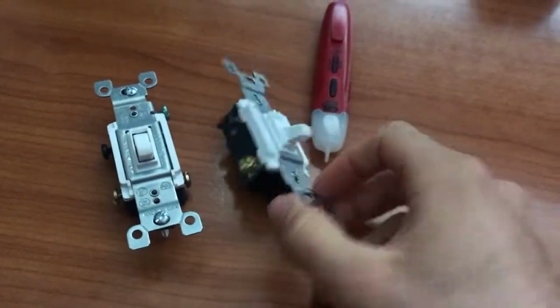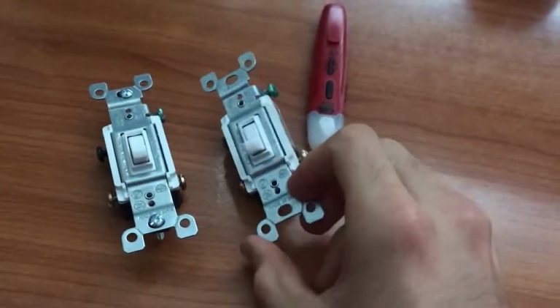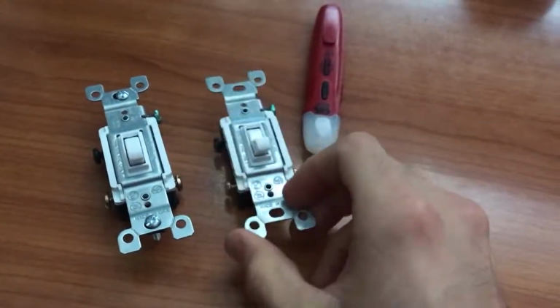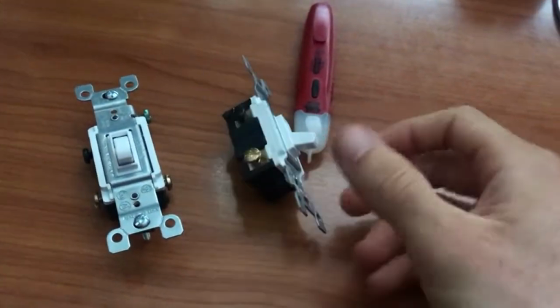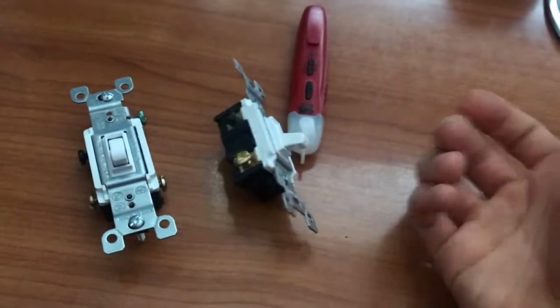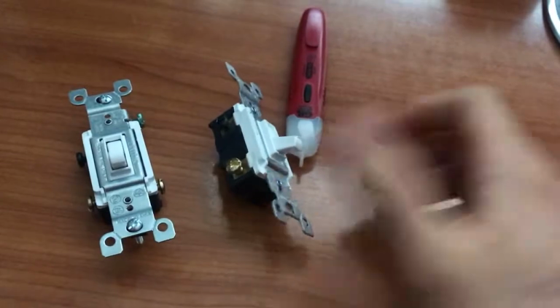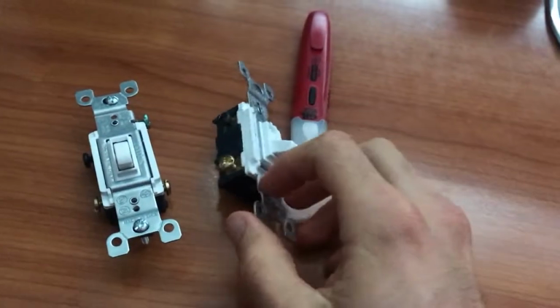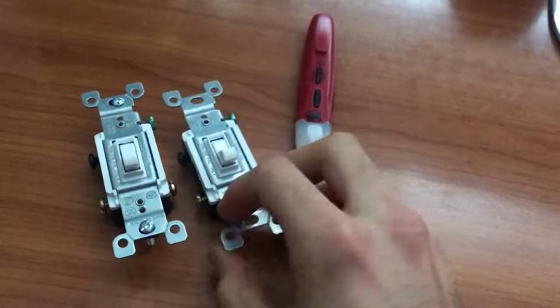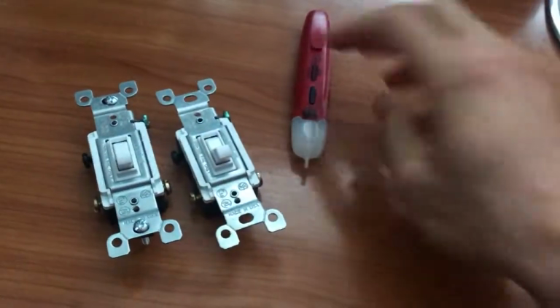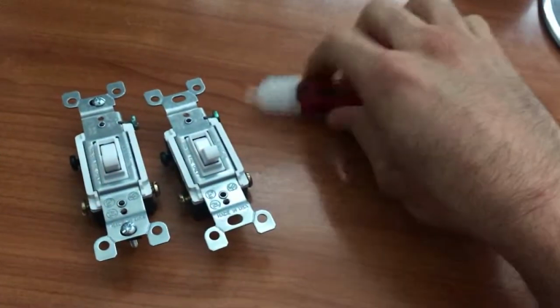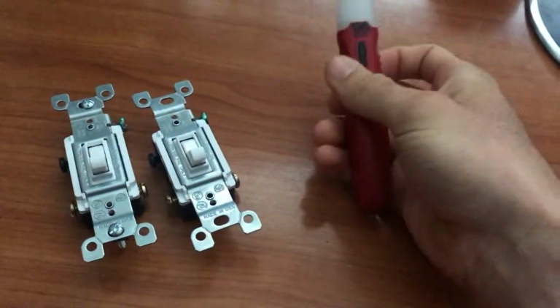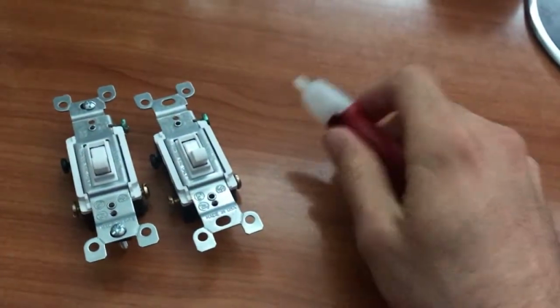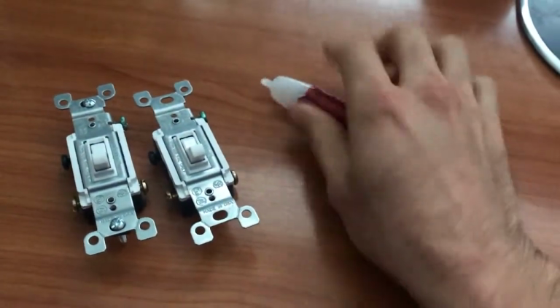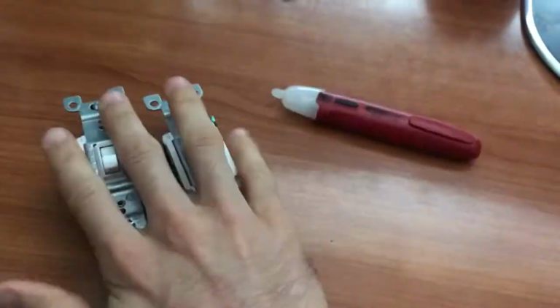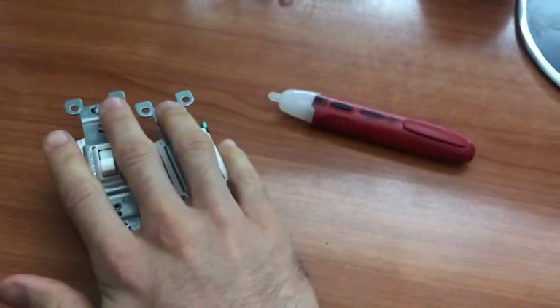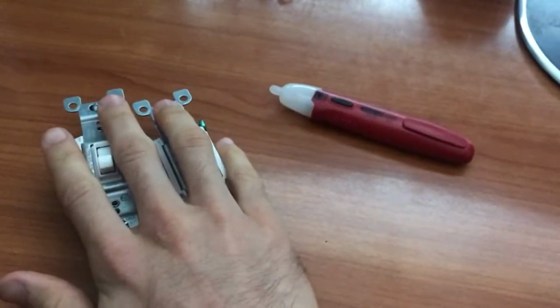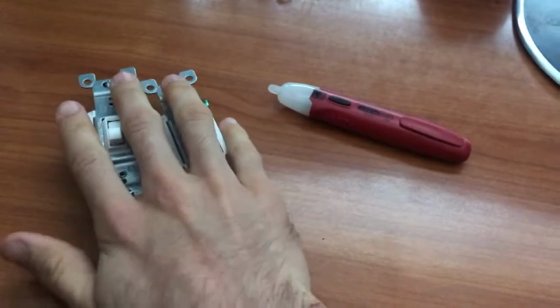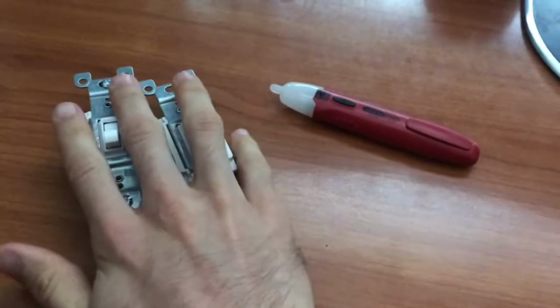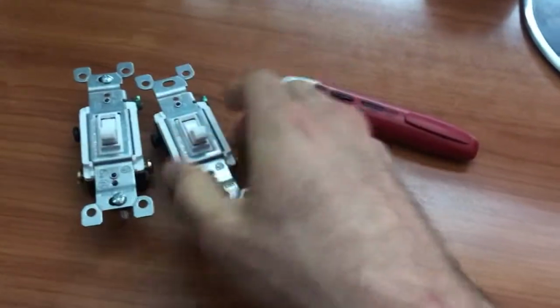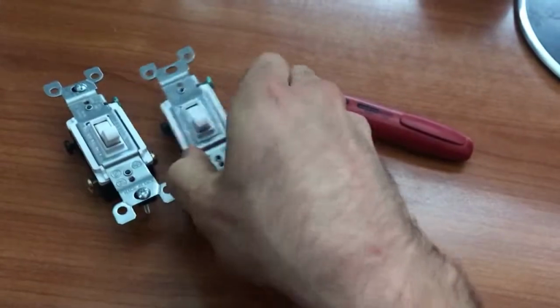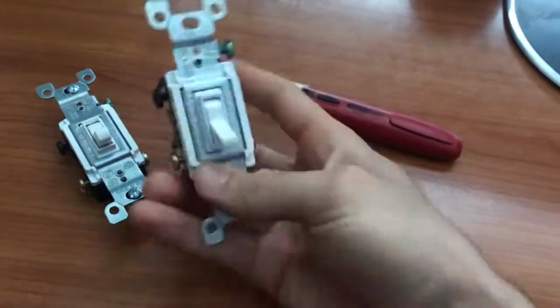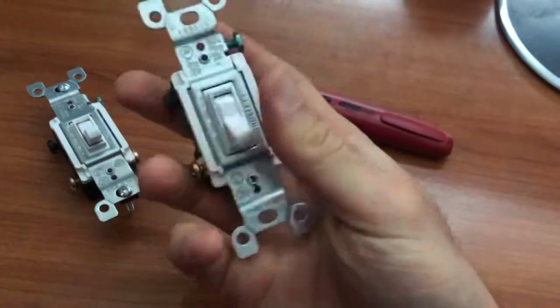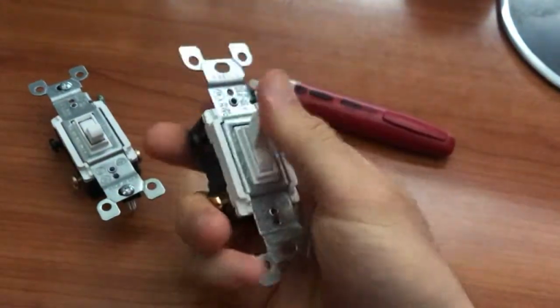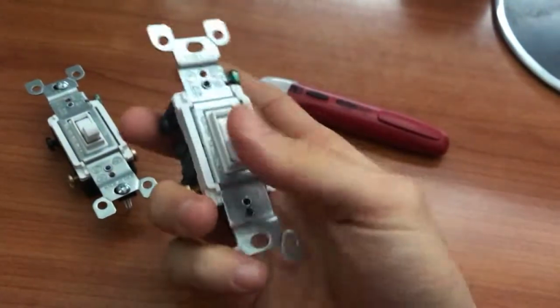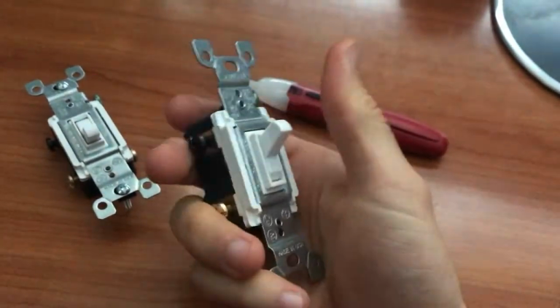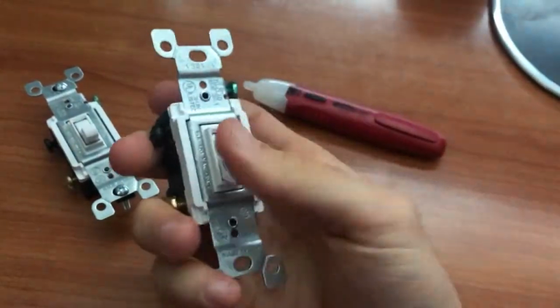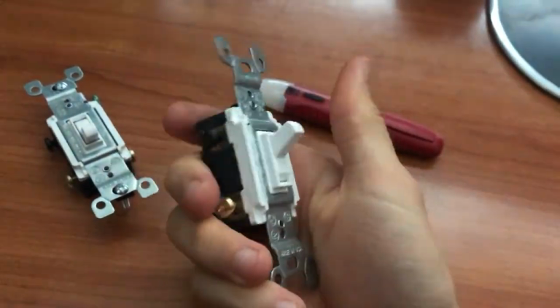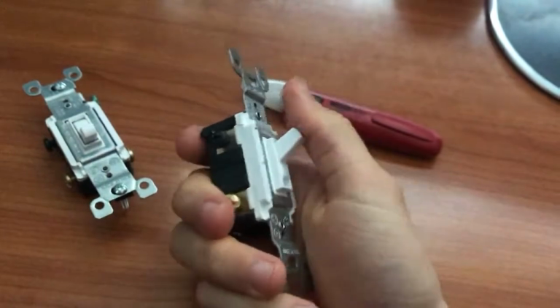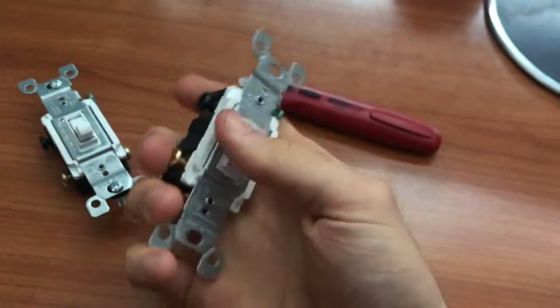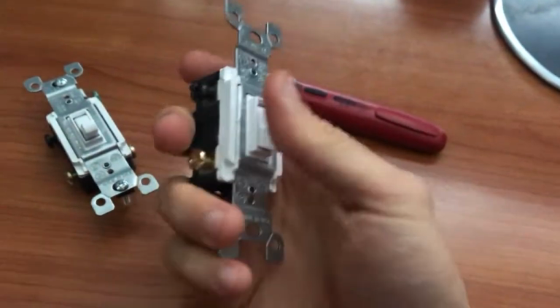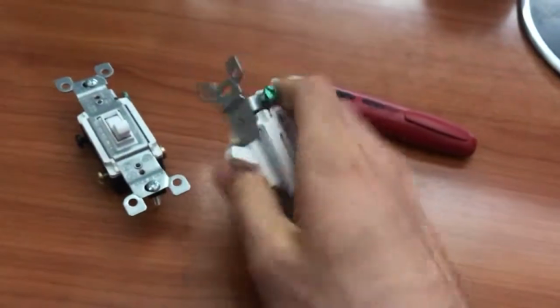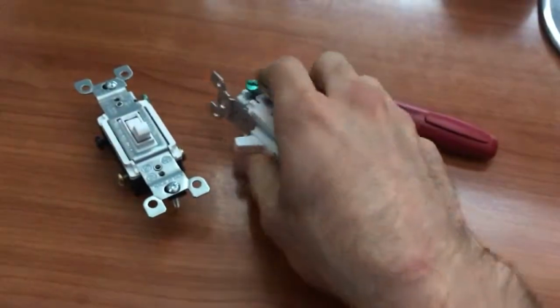I got these at my local hardware store for about four dollars each. Get two three-way switches and just replace them. Leviton is a decent brand and the switches have a good feel to them that I really like.